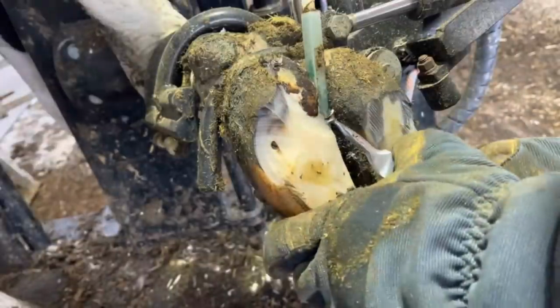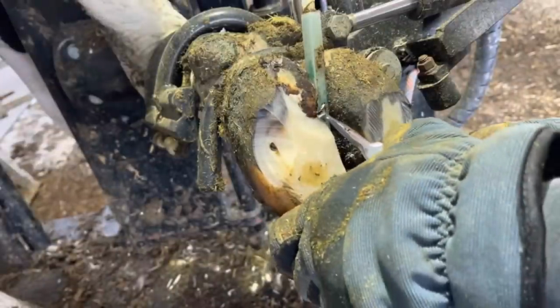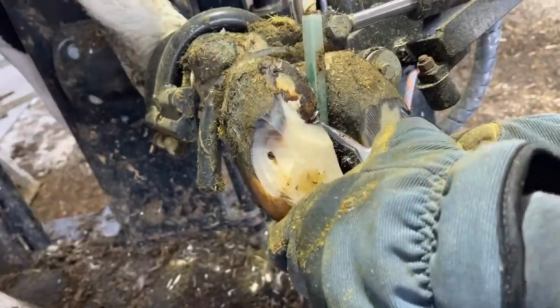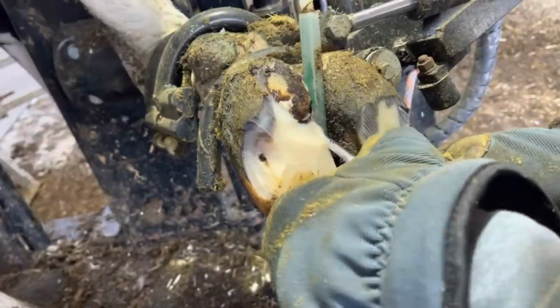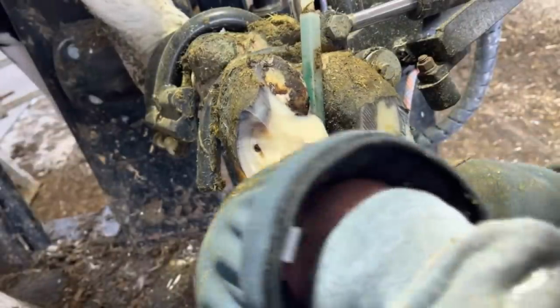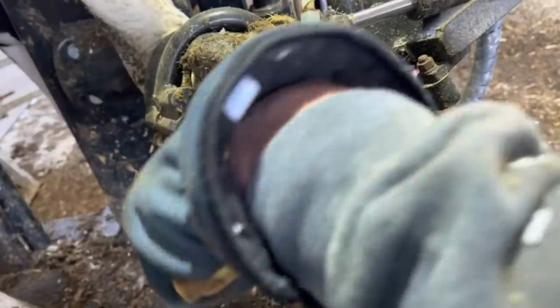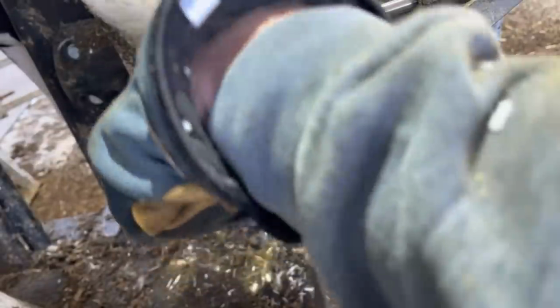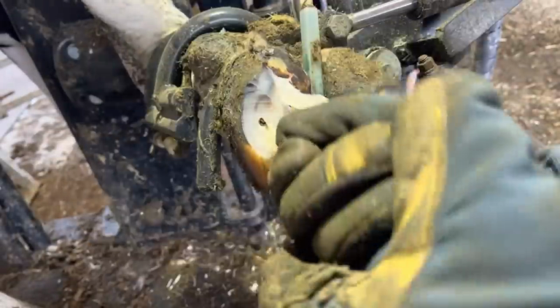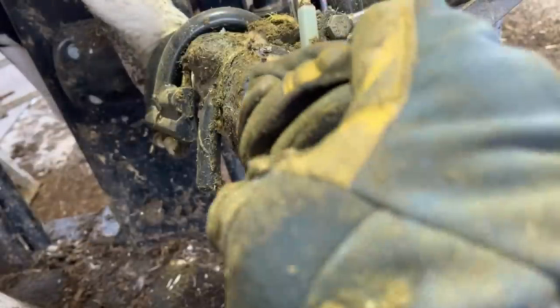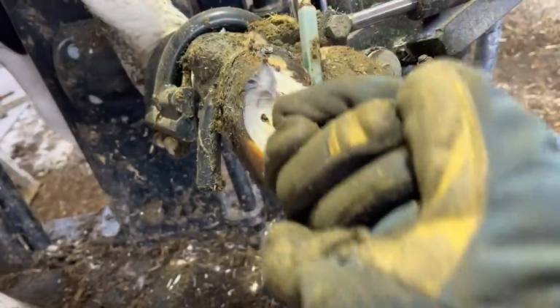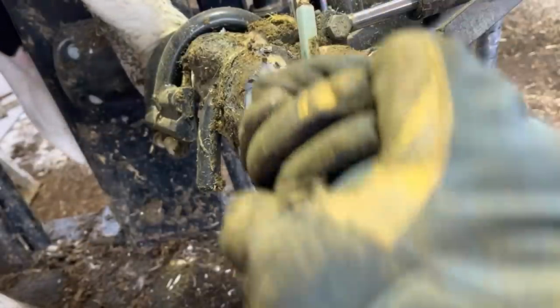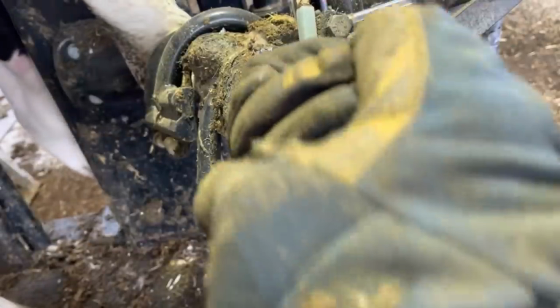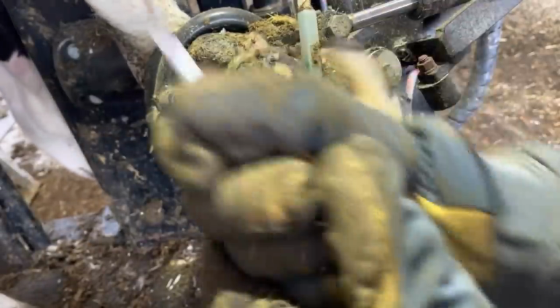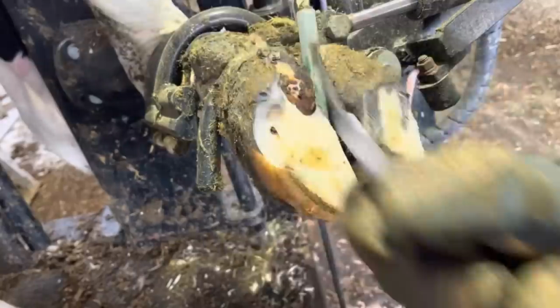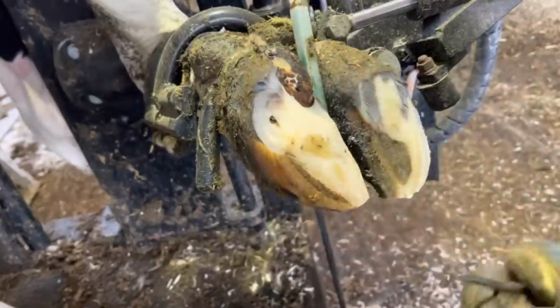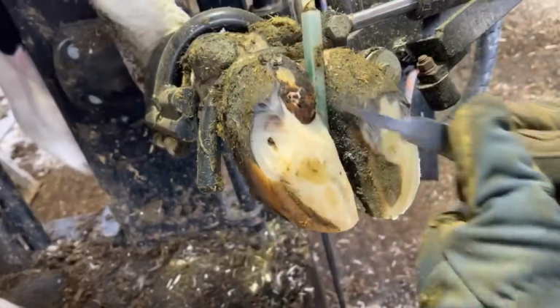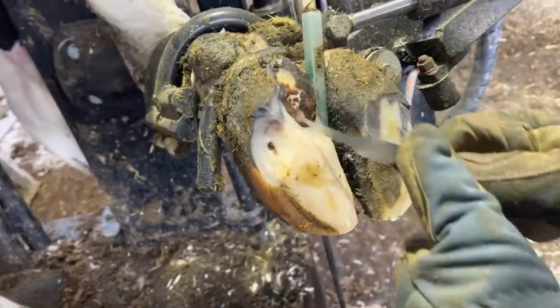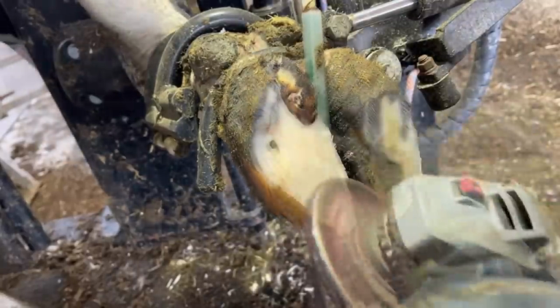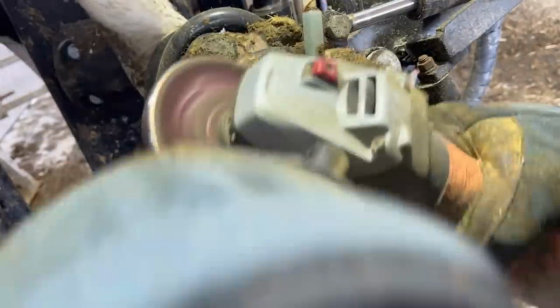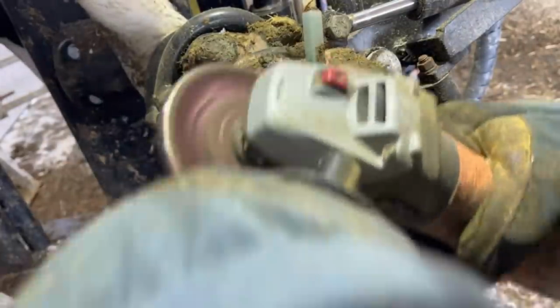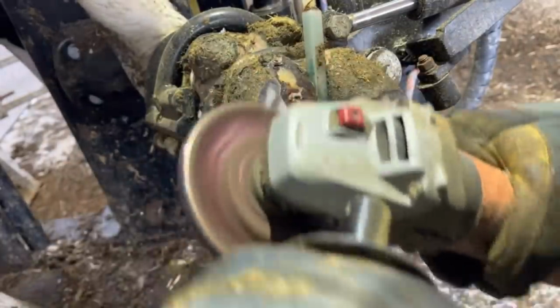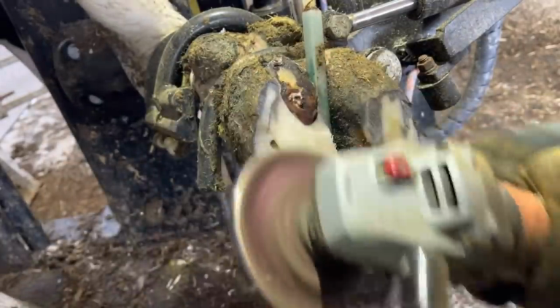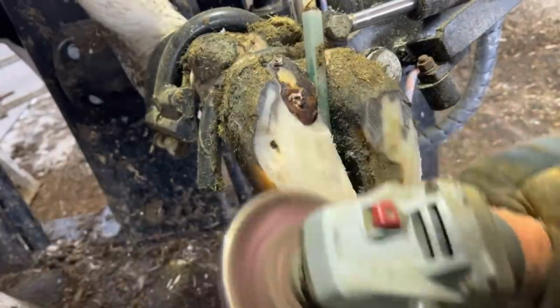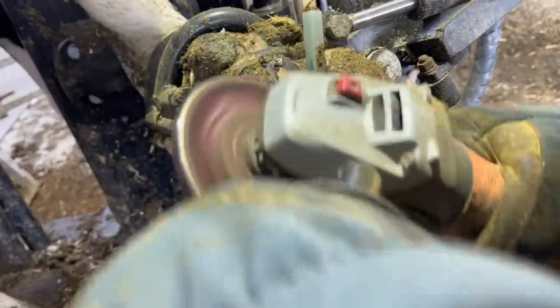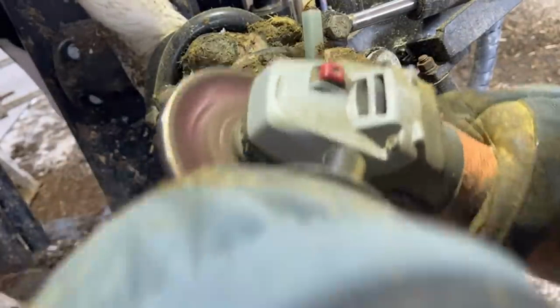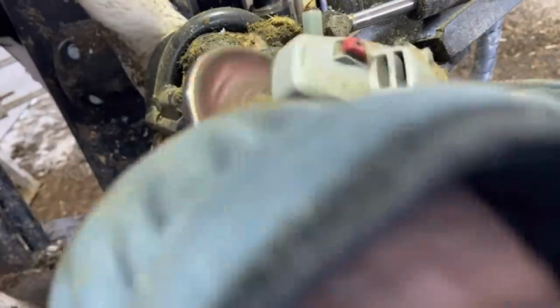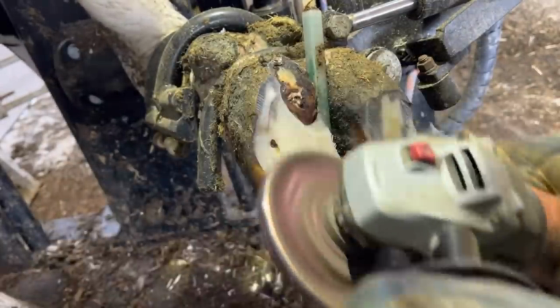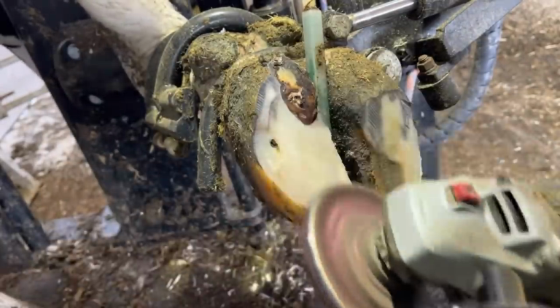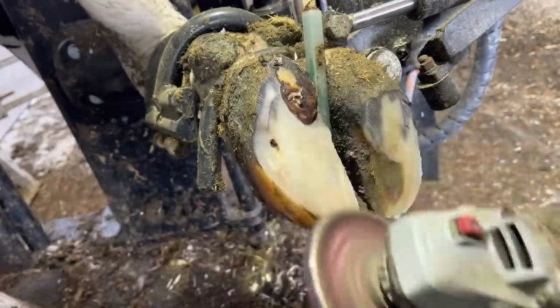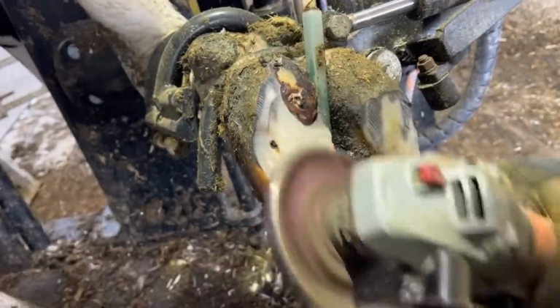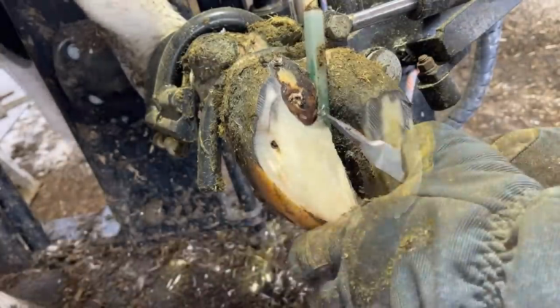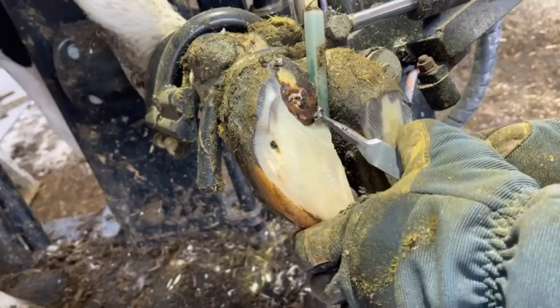Throughout this part I'm going to switch back and forth between my grinder and my knife just to thin down that sole. Once I can see exactly what I need to remove, I use my grinder to thin that down. It makes those cuts with my knife that much easier.